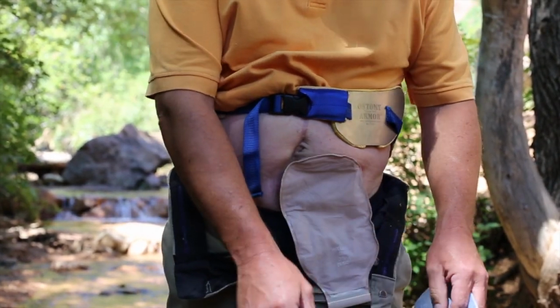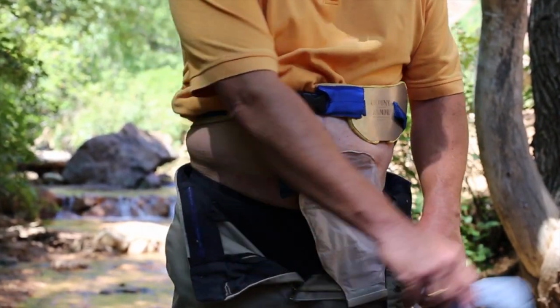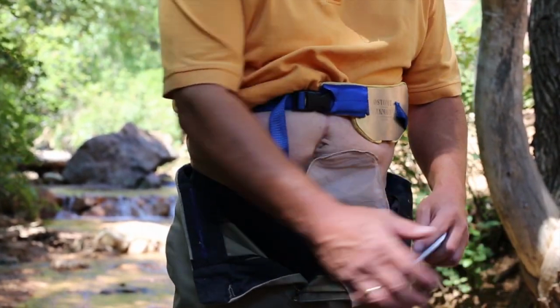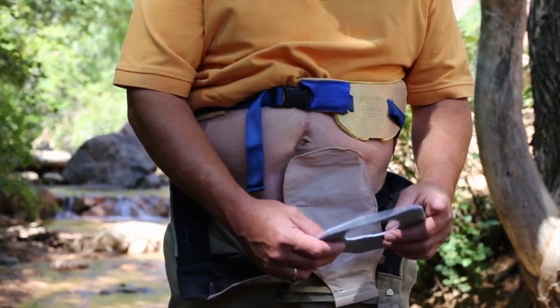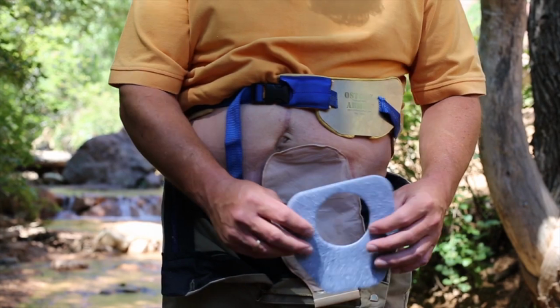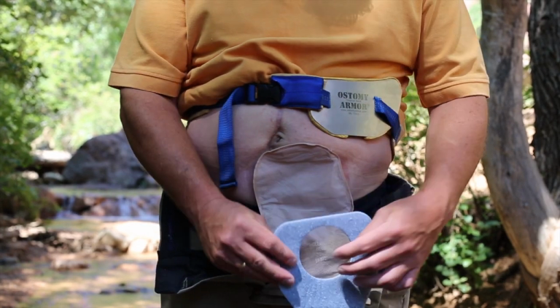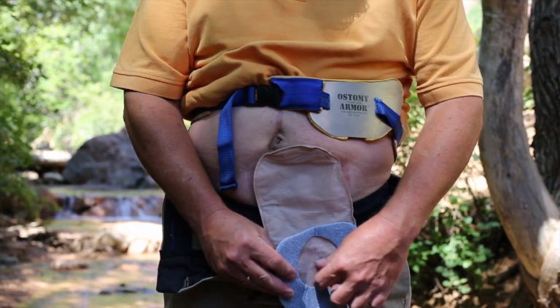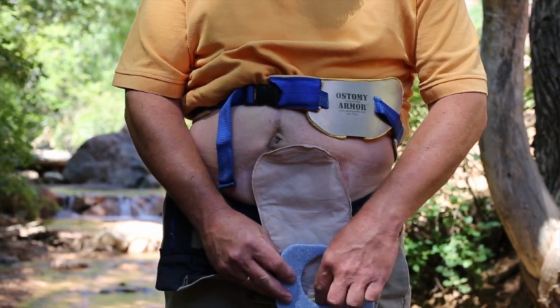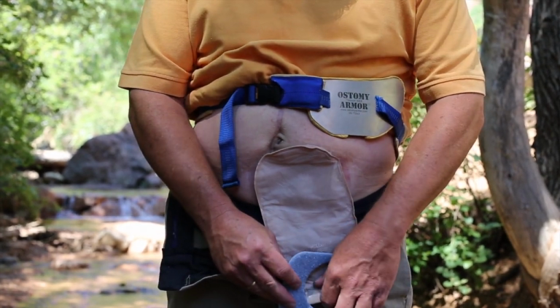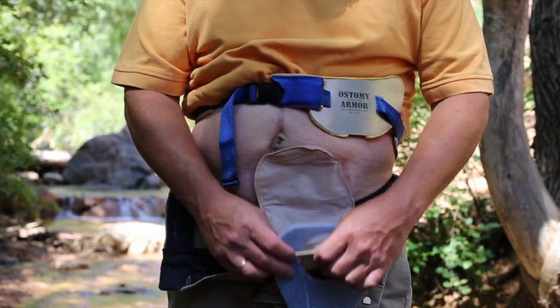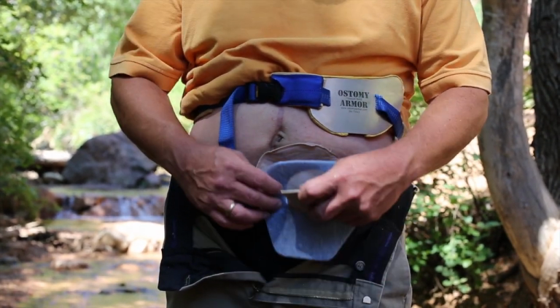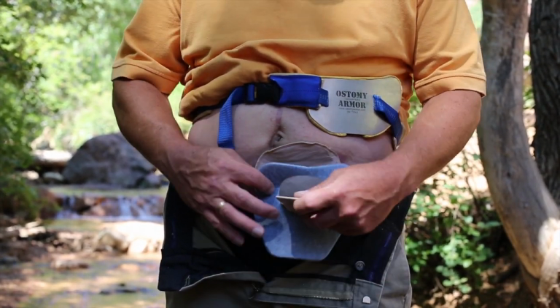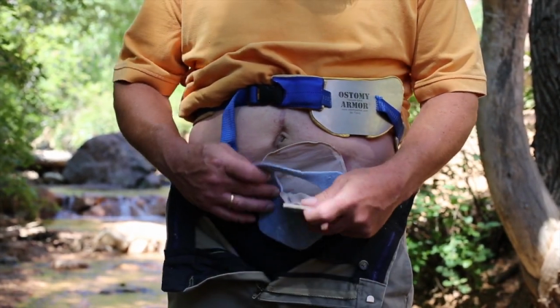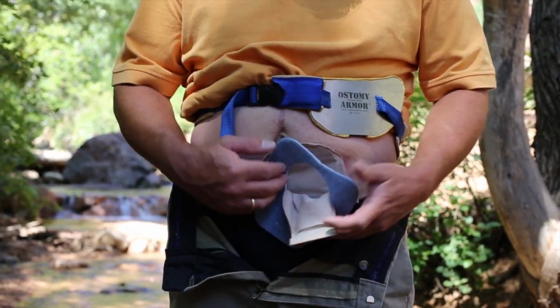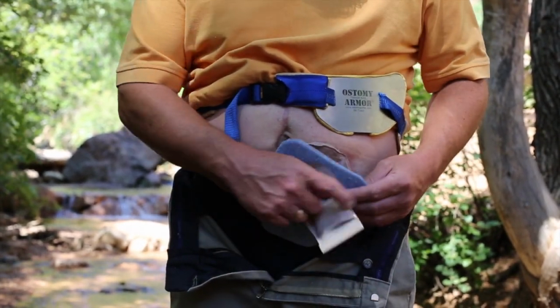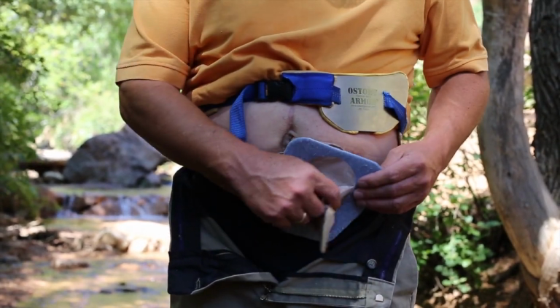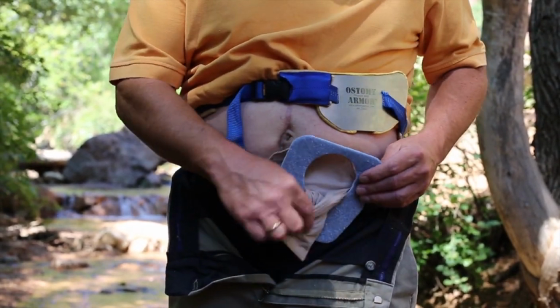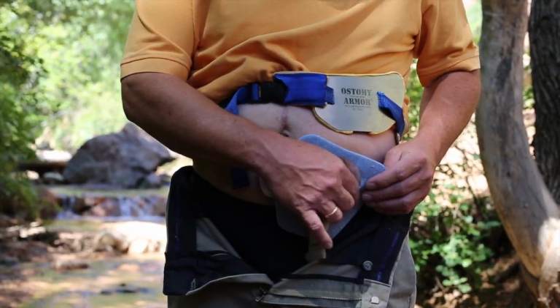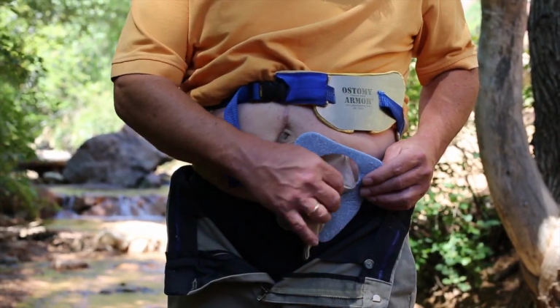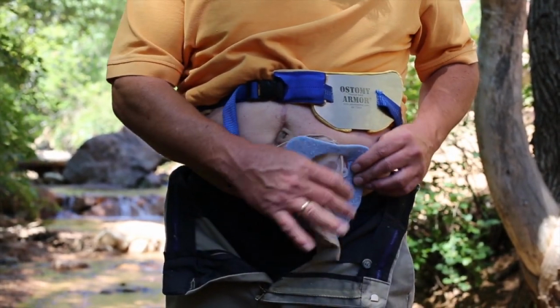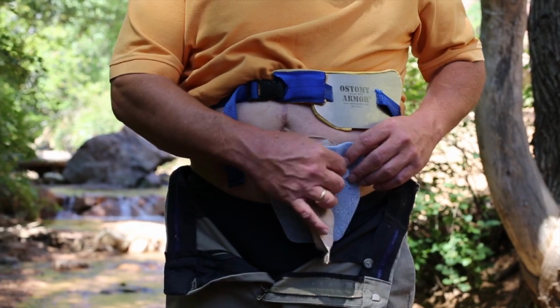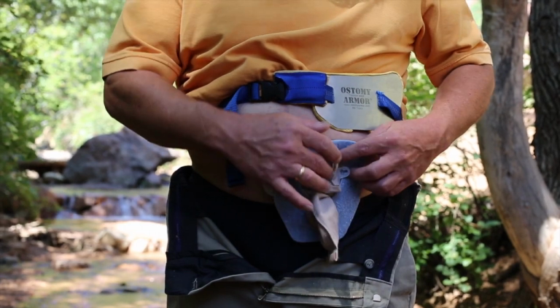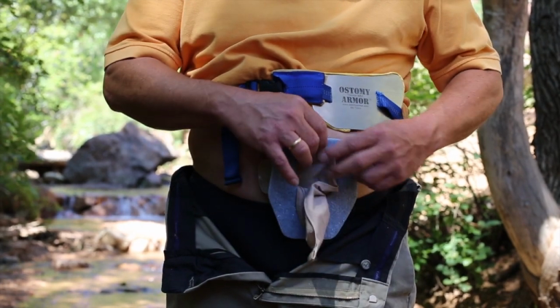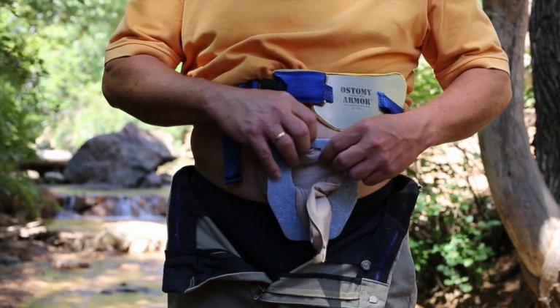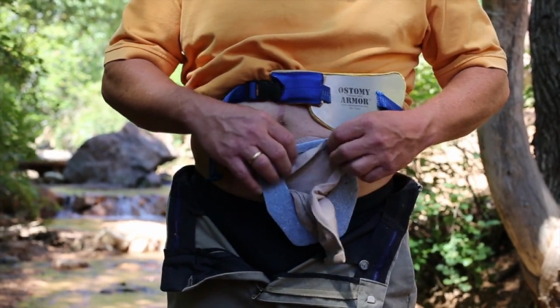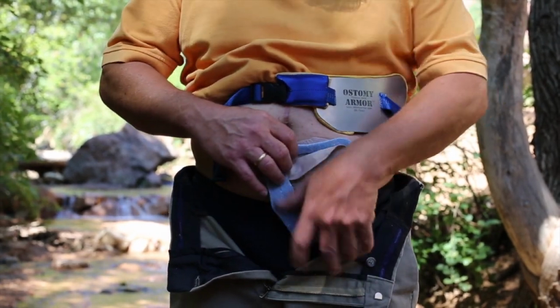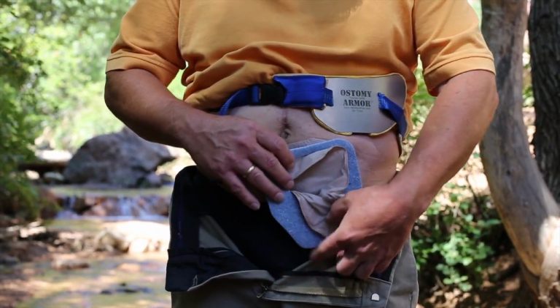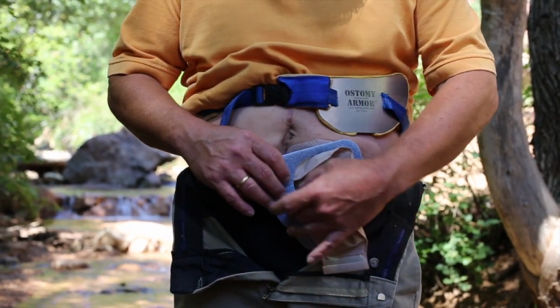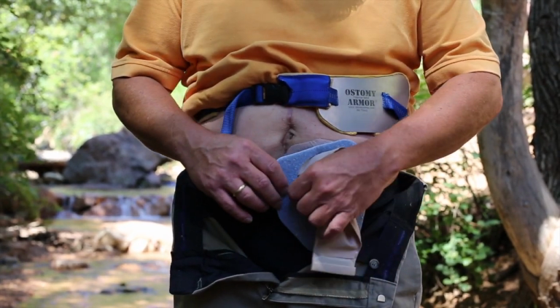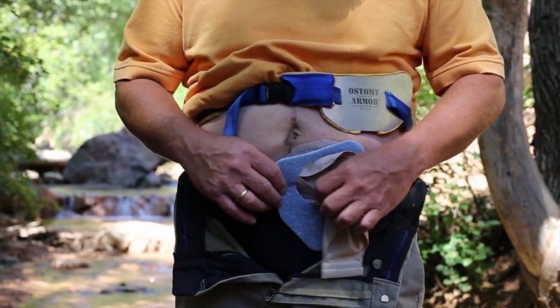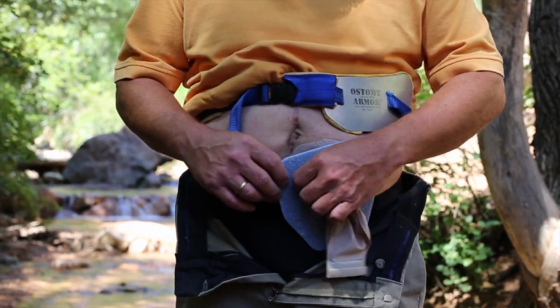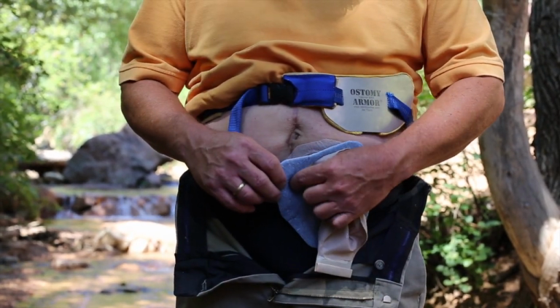Gently work the end of the bag through the opening in the new wick. Work it up and around the bag until the wick is completely between the barrier and the bag.